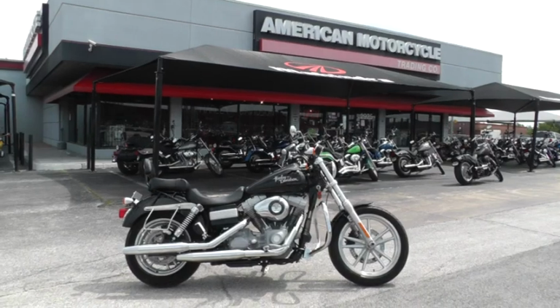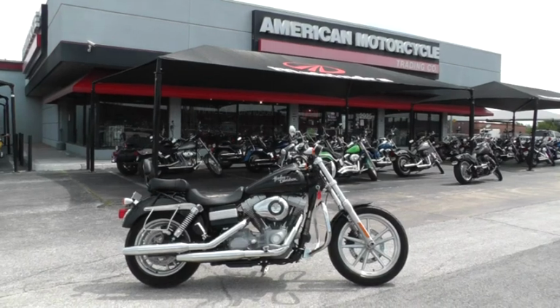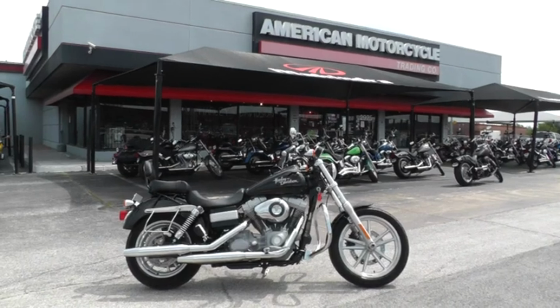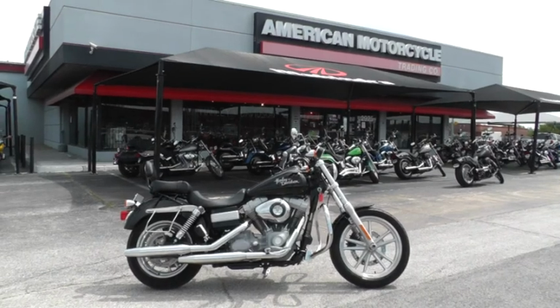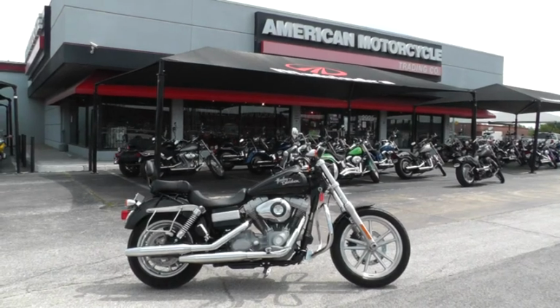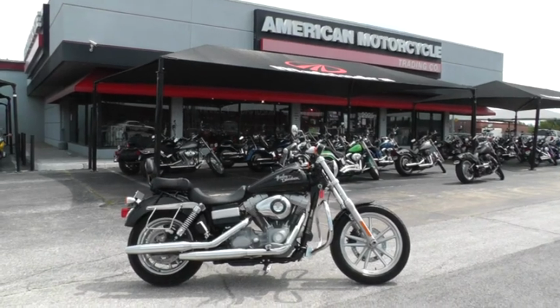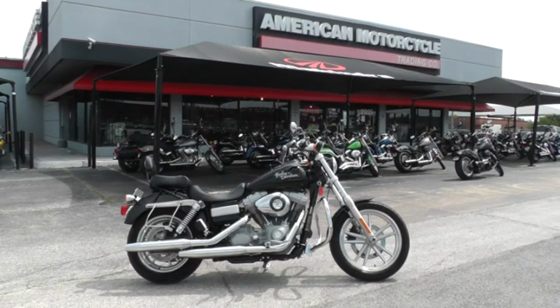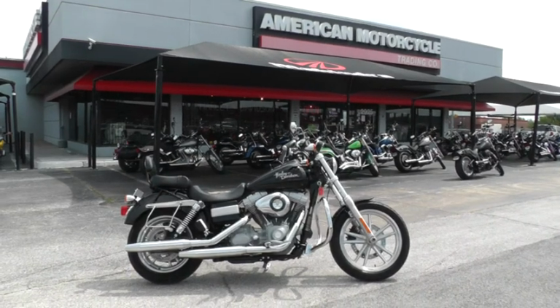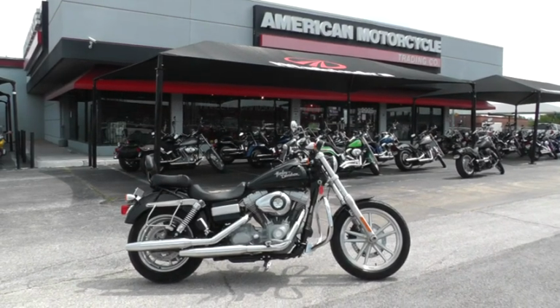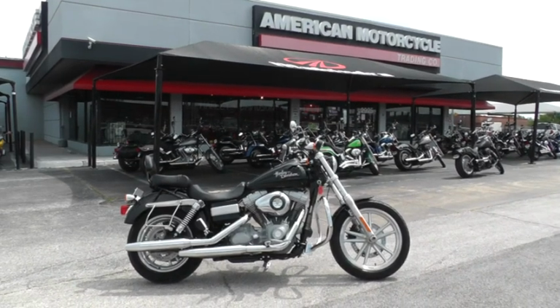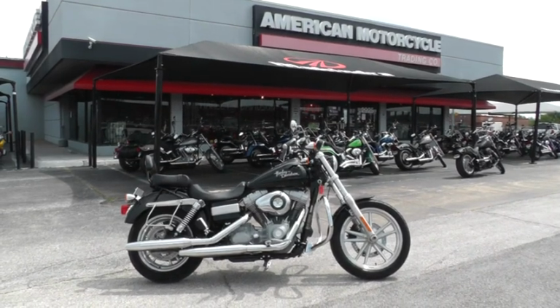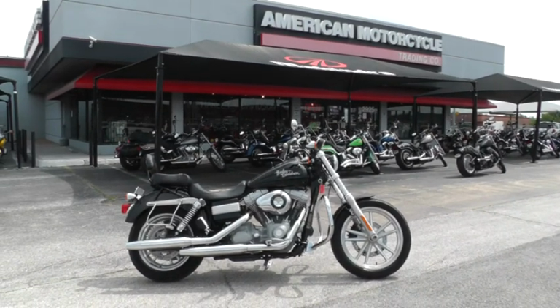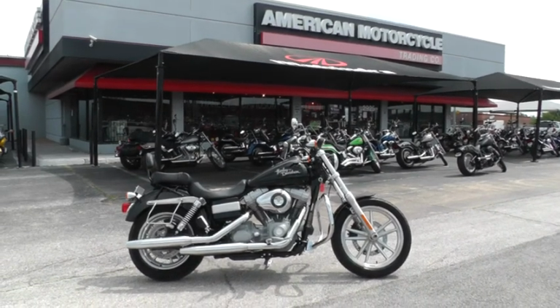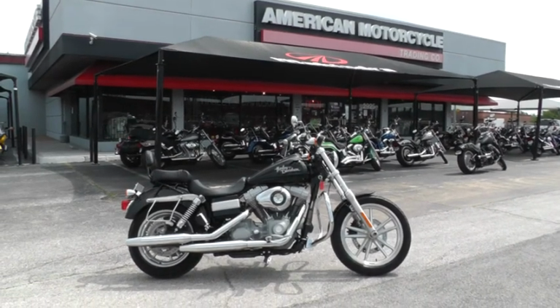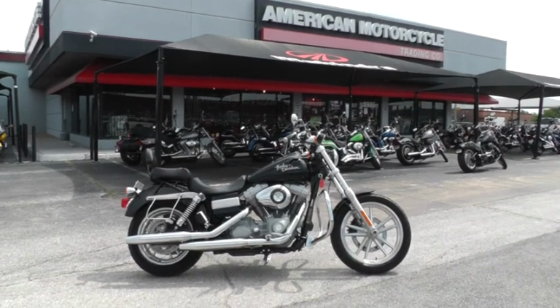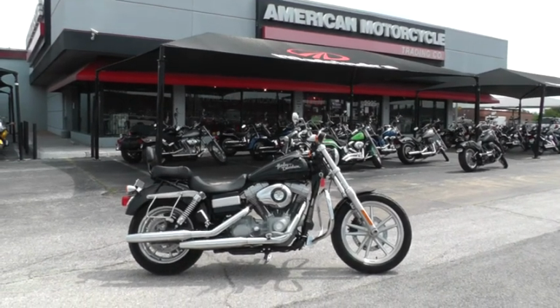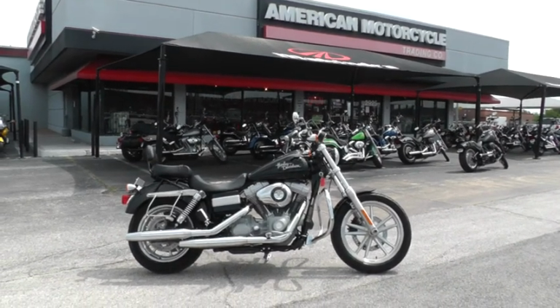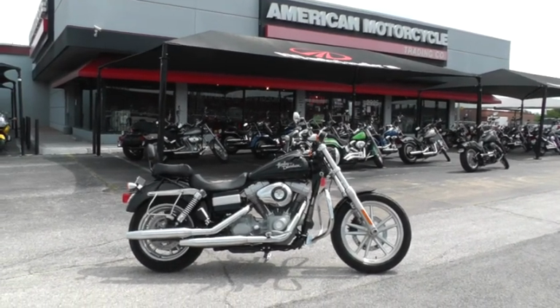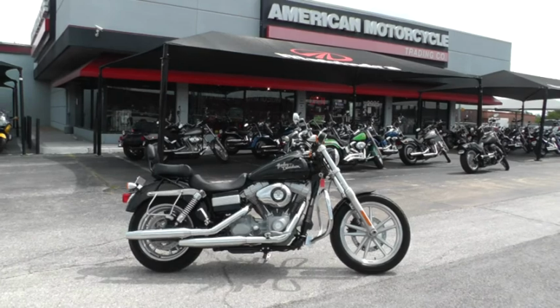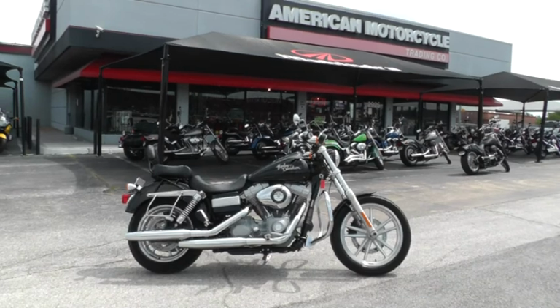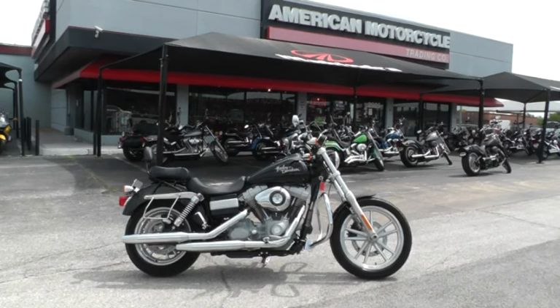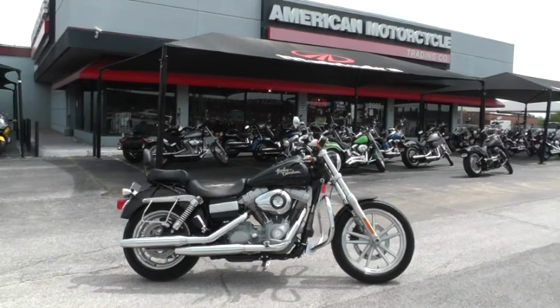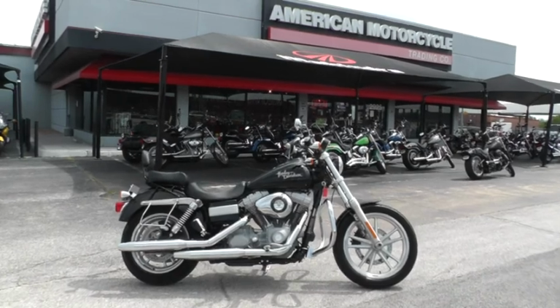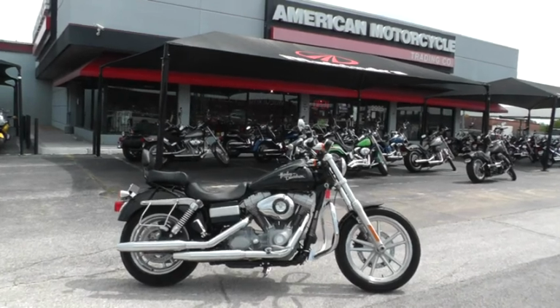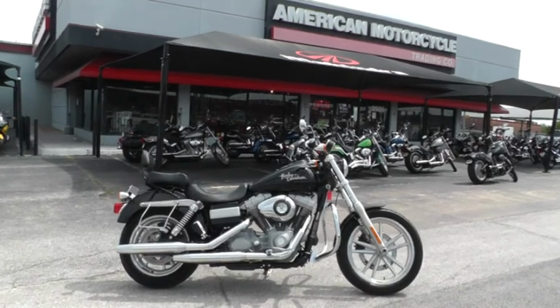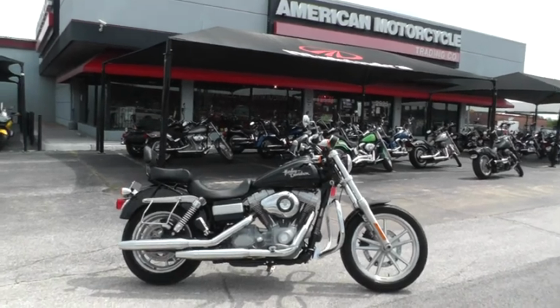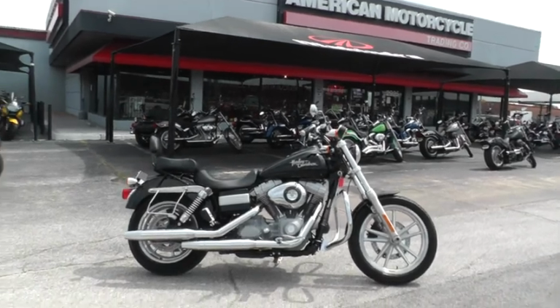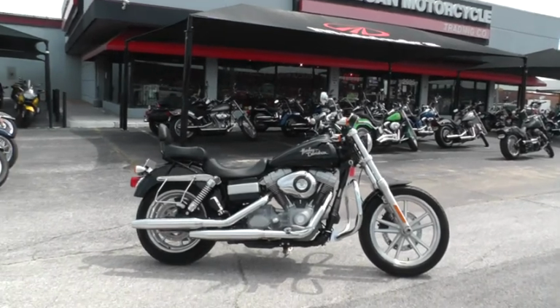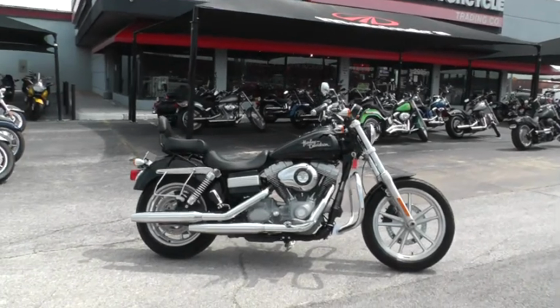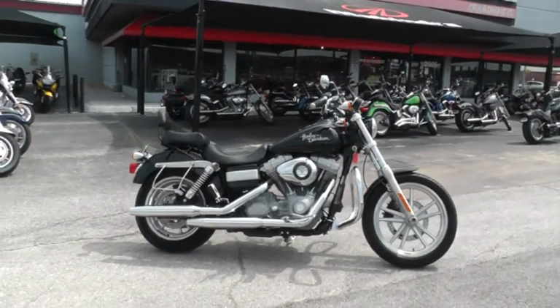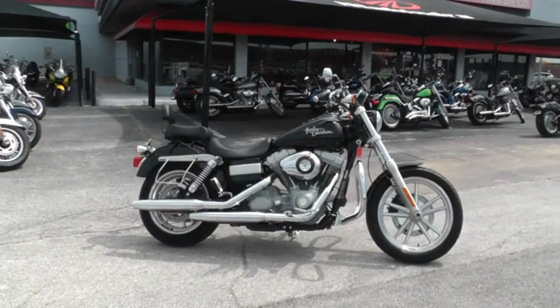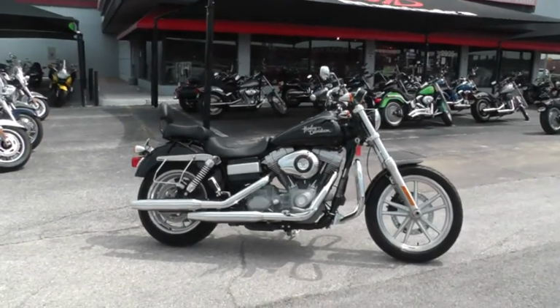Hello folks, Geno here with American Motorcycle Trading Company in Arlington, Texas. Today I've got a 2009 Harley-Davidson FXD I want to show you.